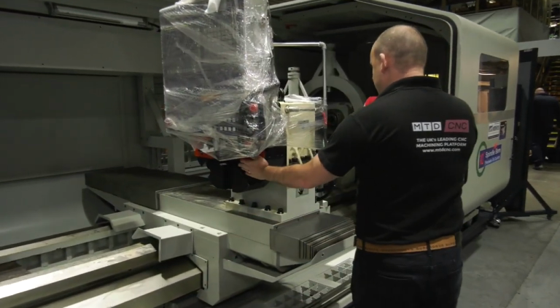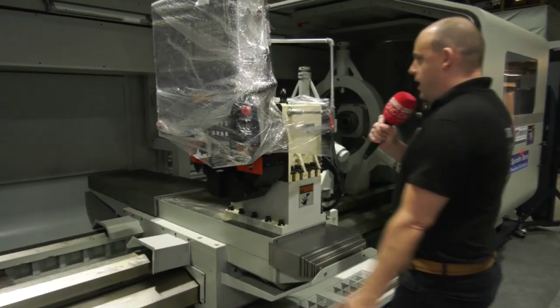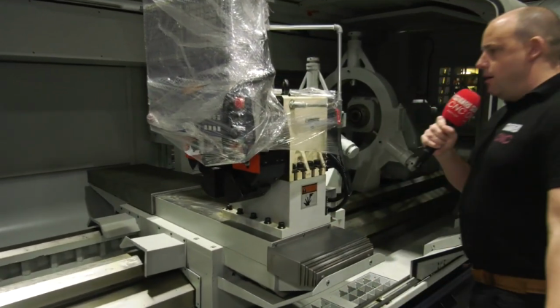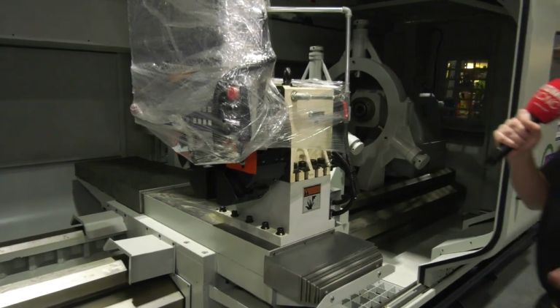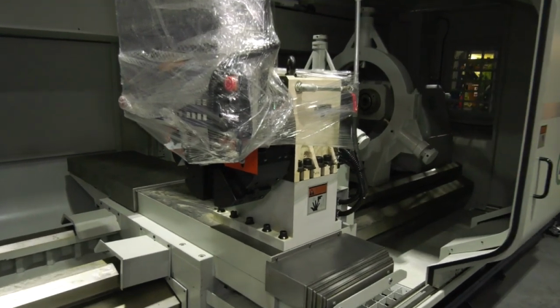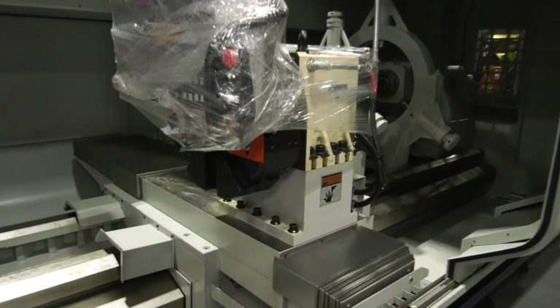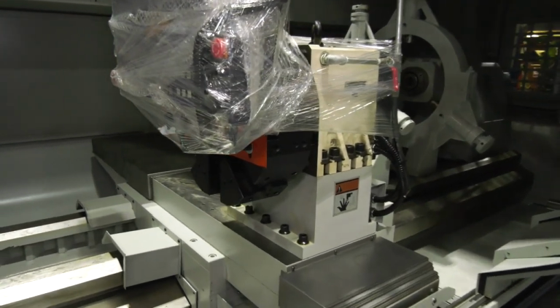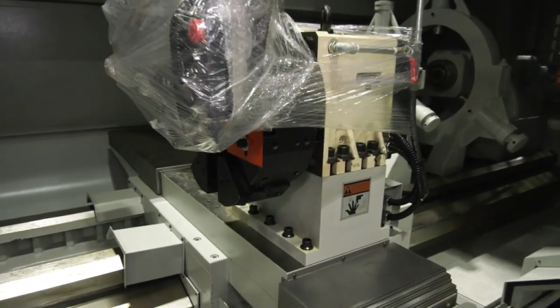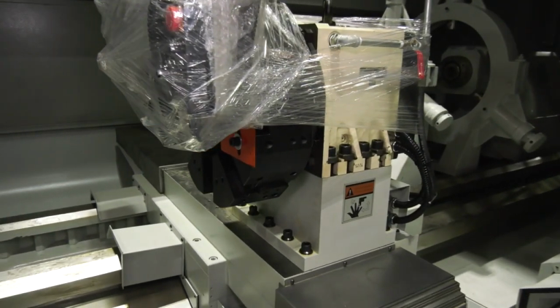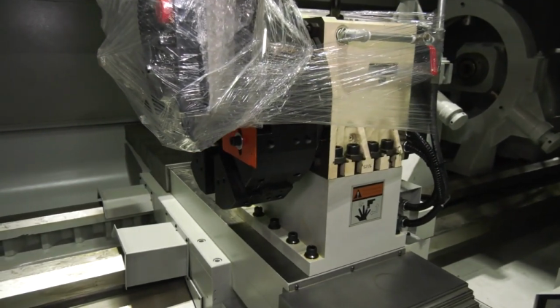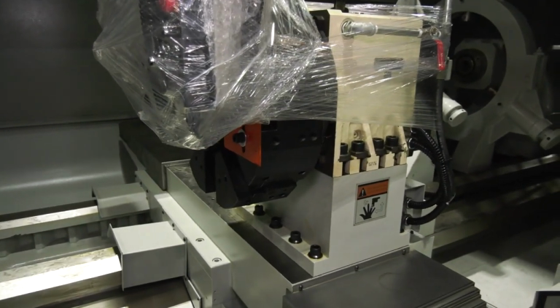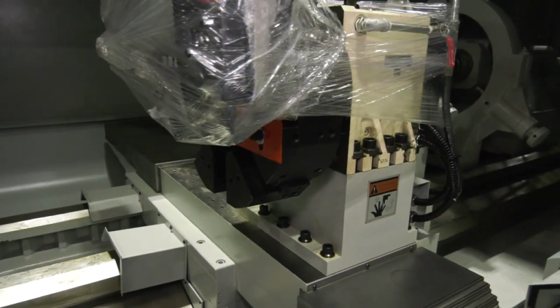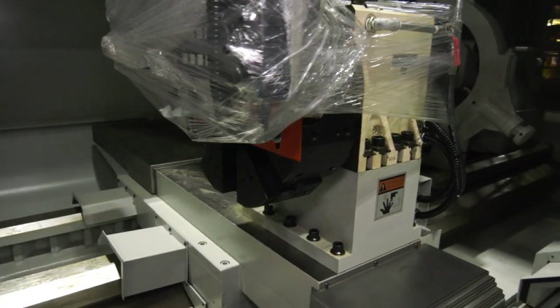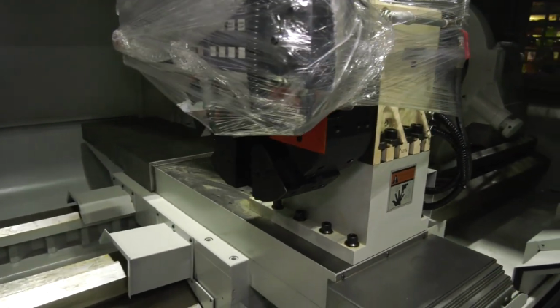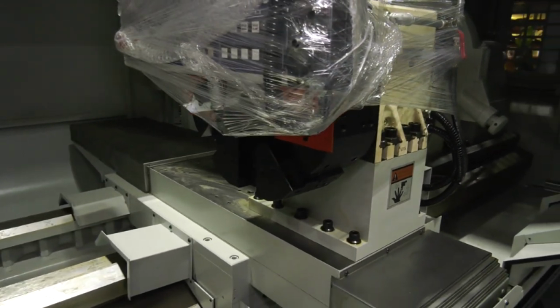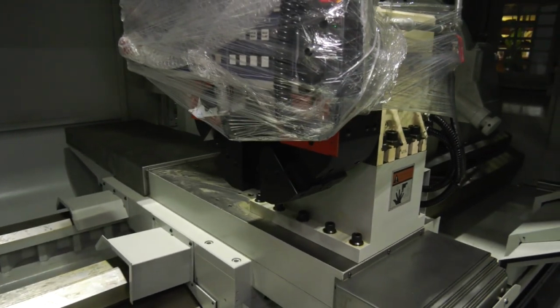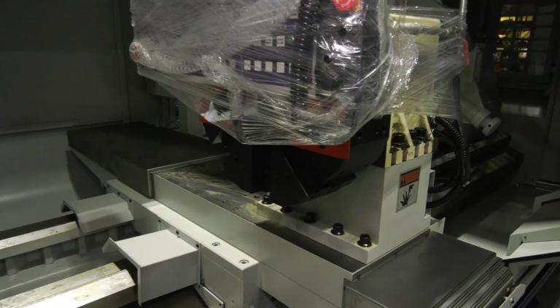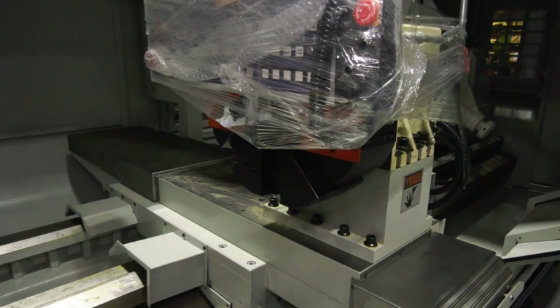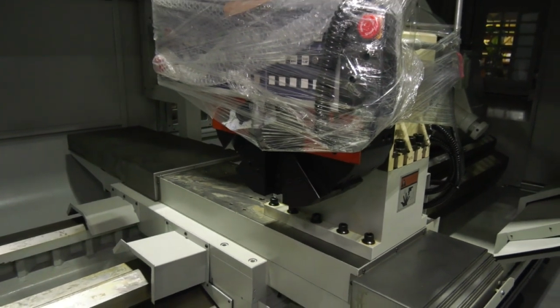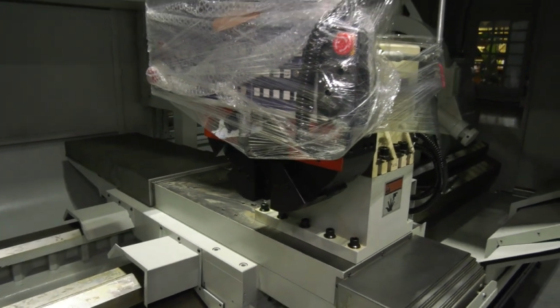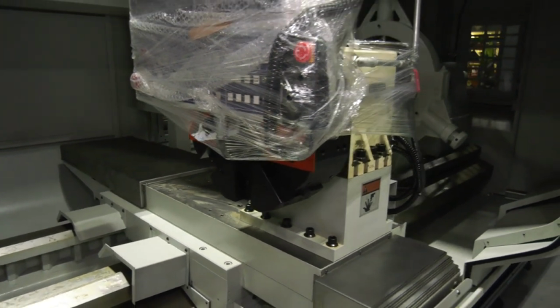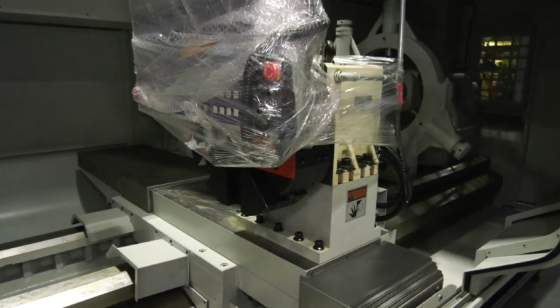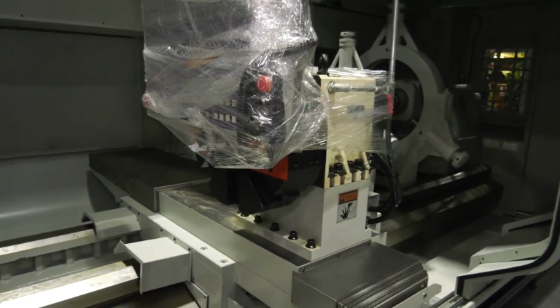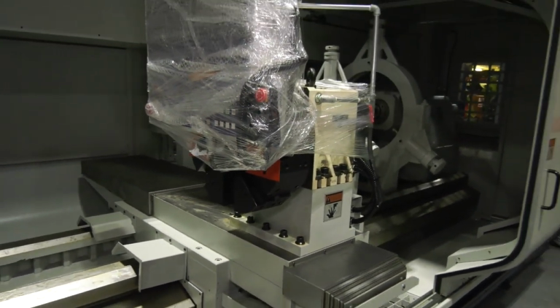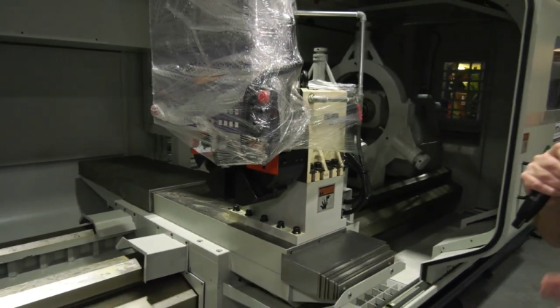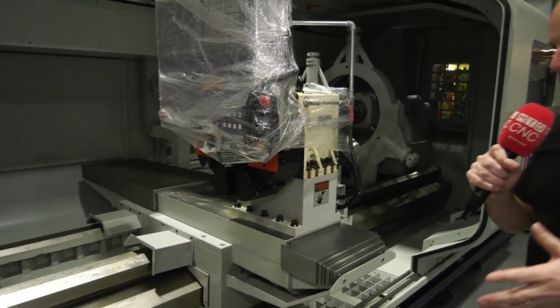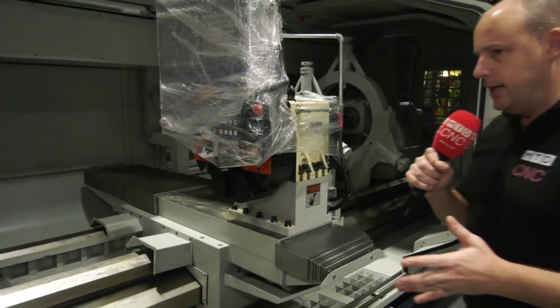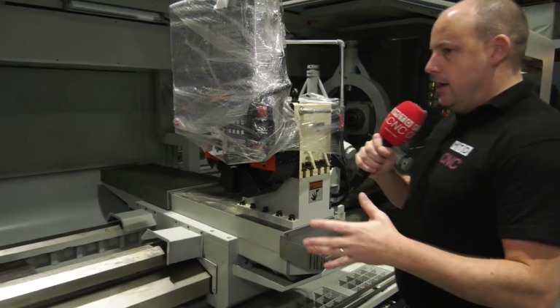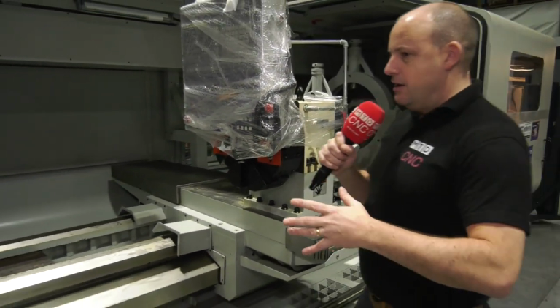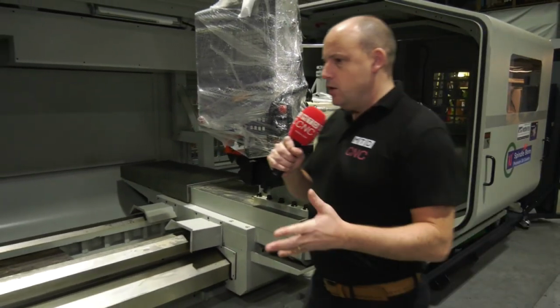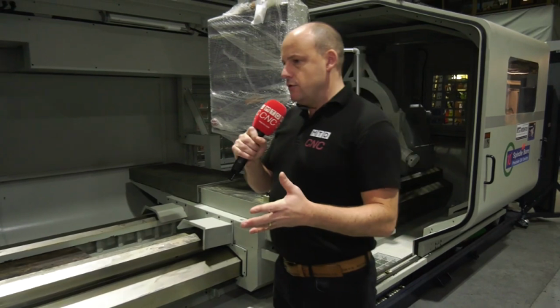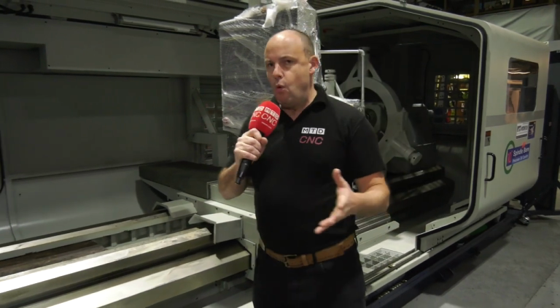The machine comes equipped with a turret, which is excellent to have on a machine like this. It means you can get more tools, standardize on a suite of tools, and of course keep that spindle turning.